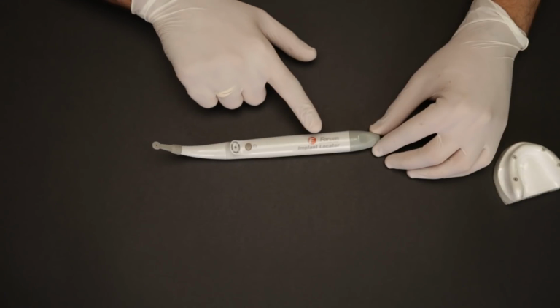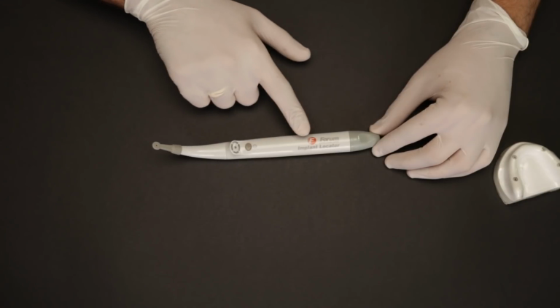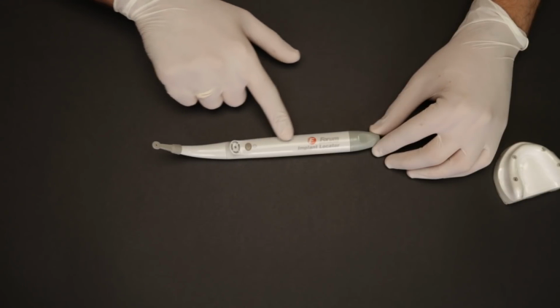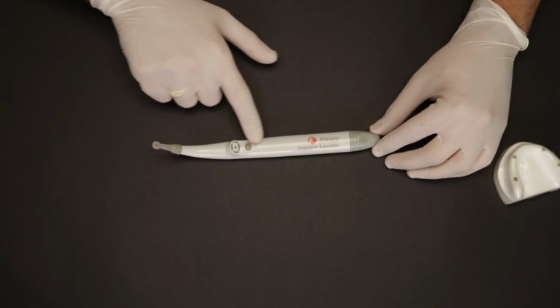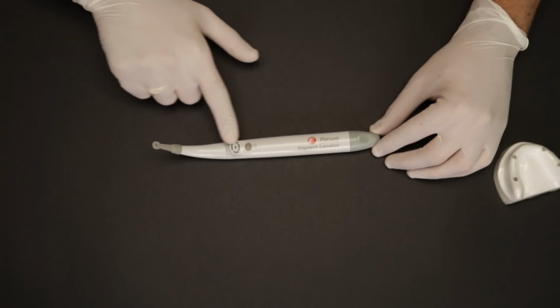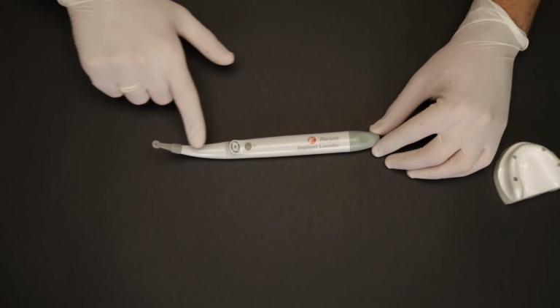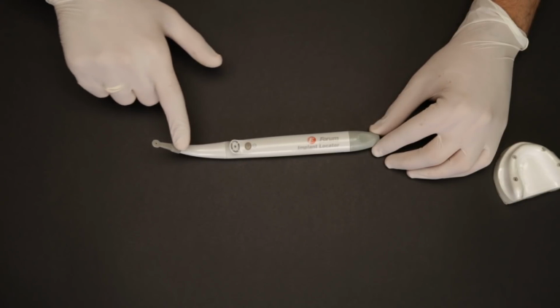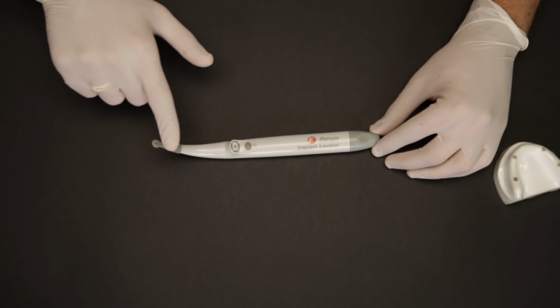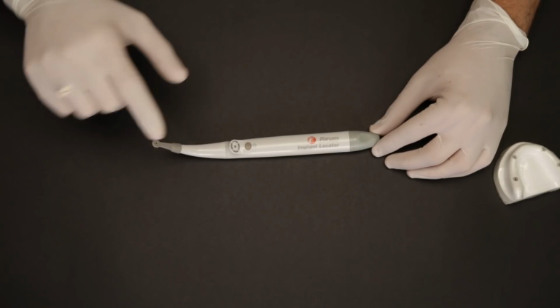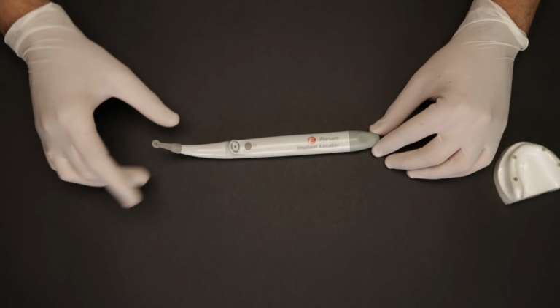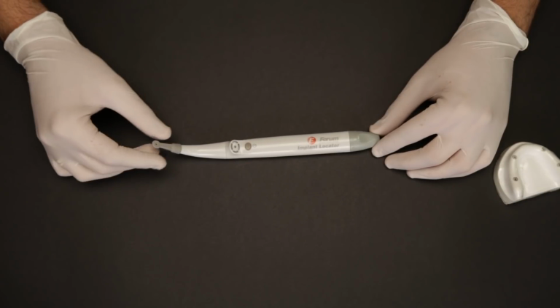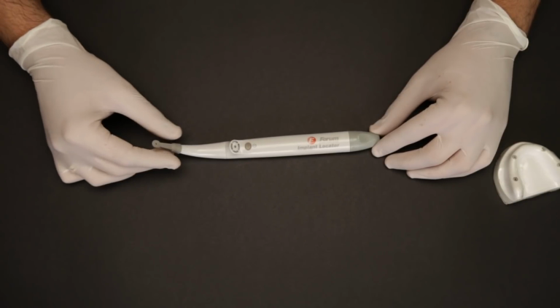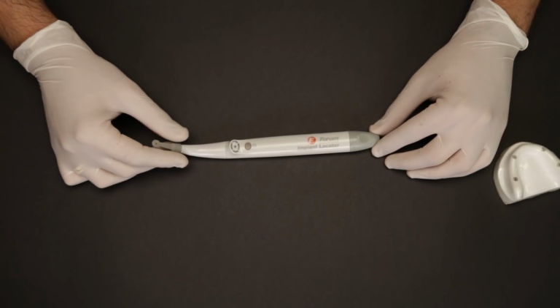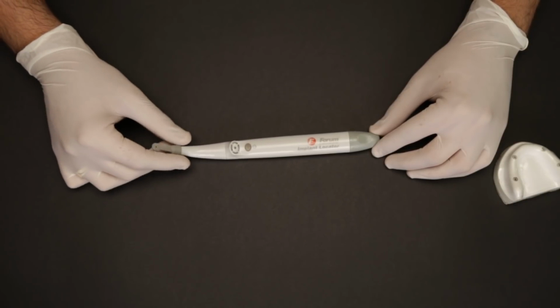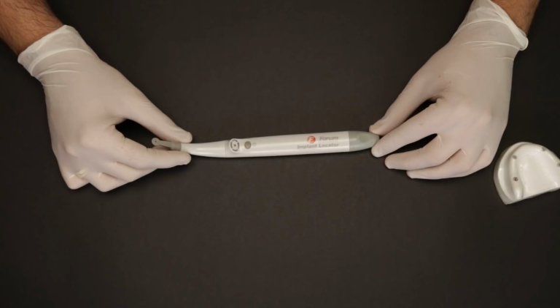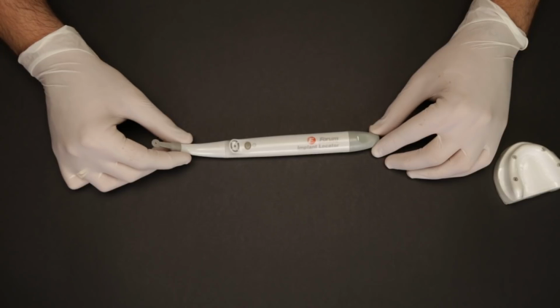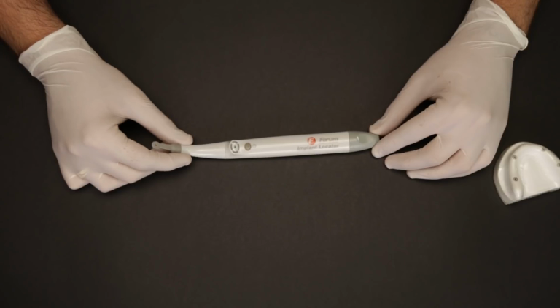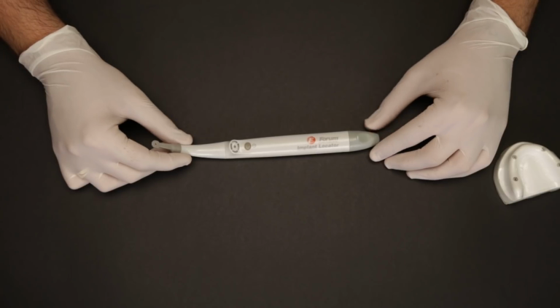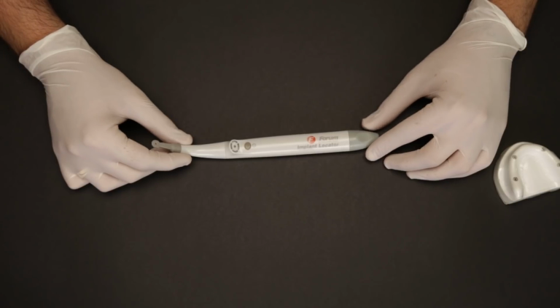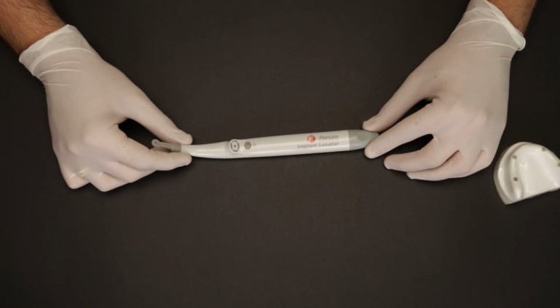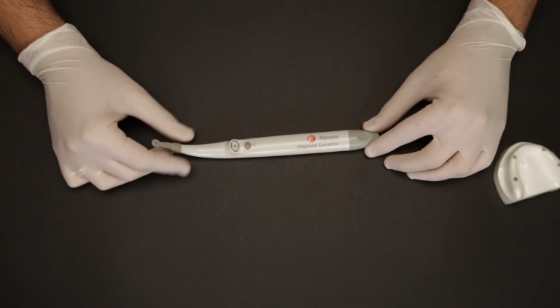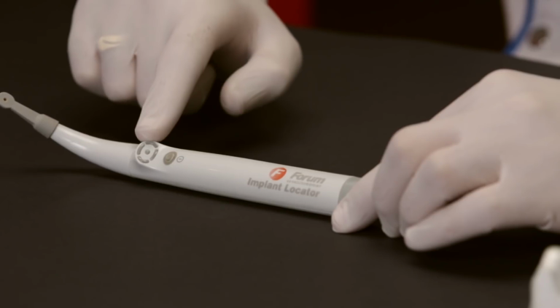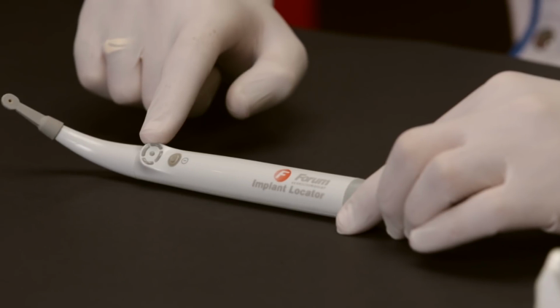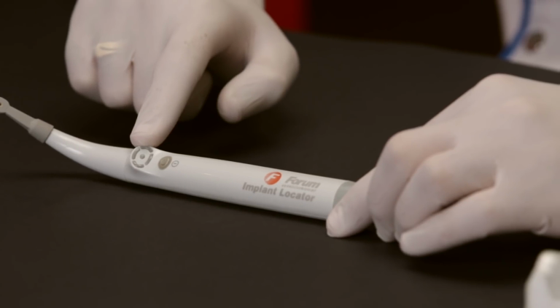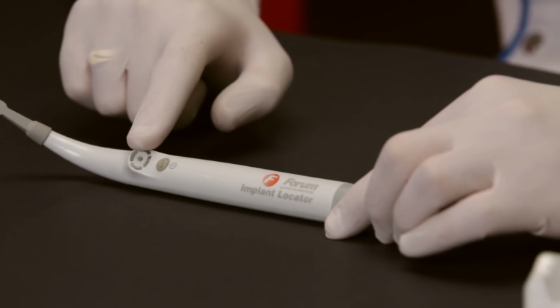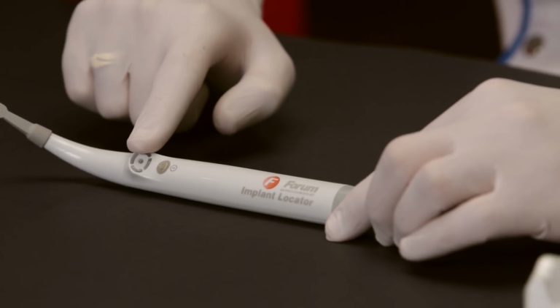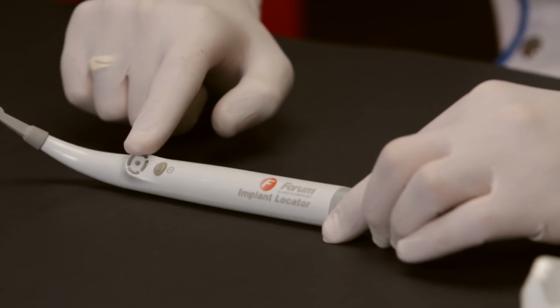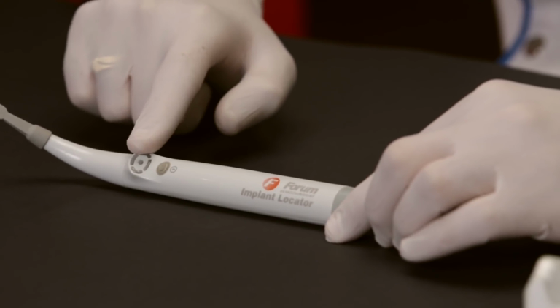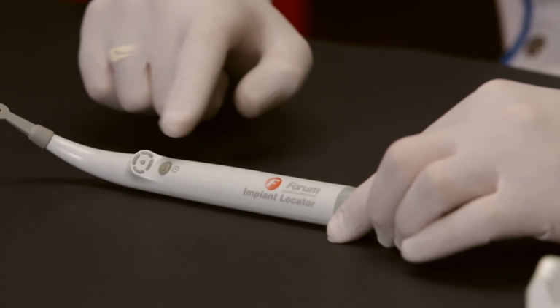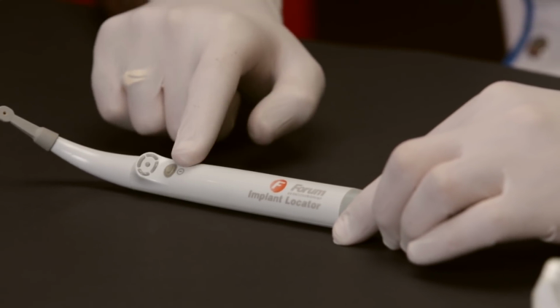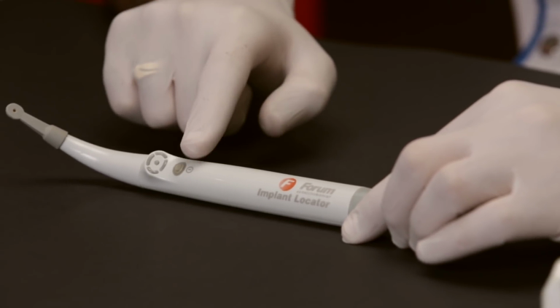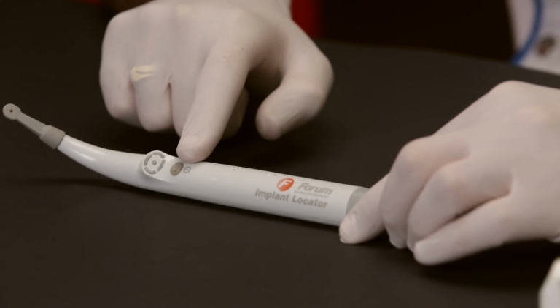This device works on a simple AA sized battery, making it very light and portable. It has a light segment here and an on and off button.